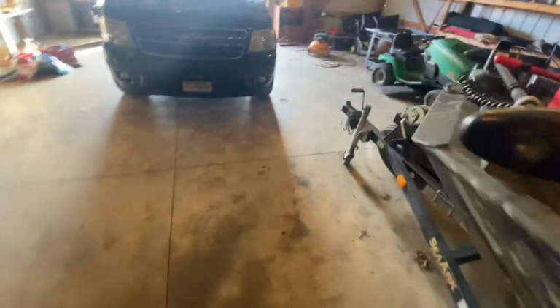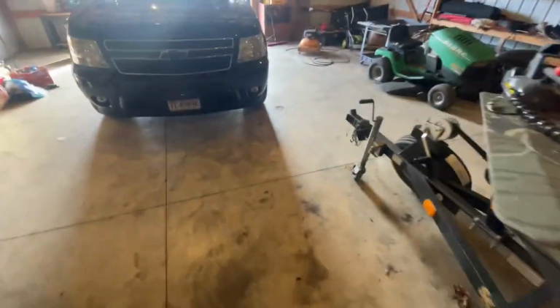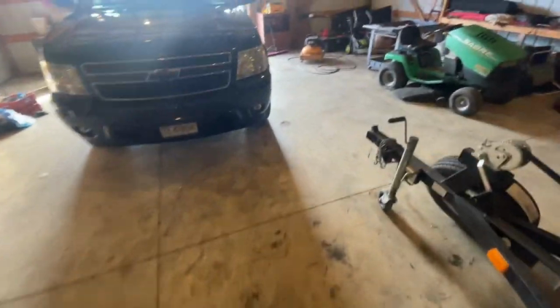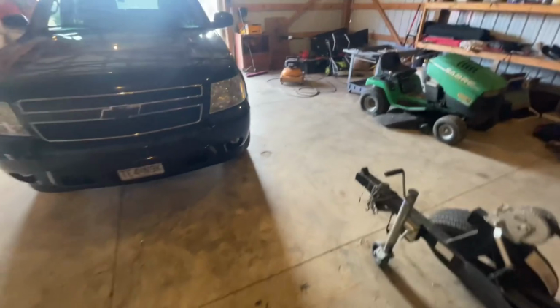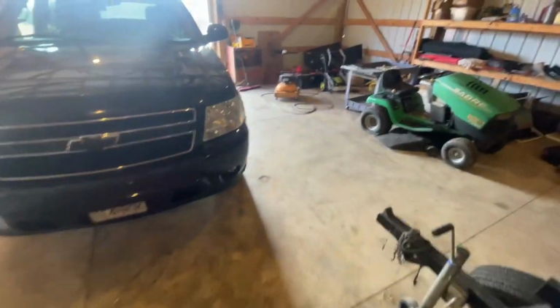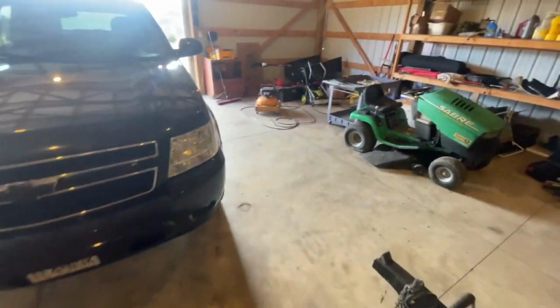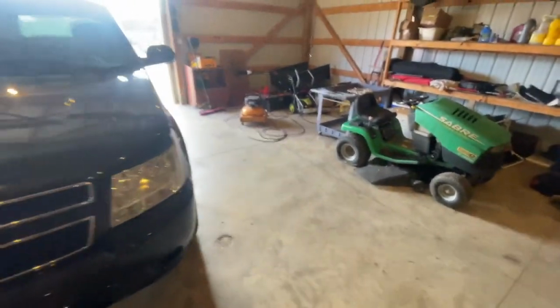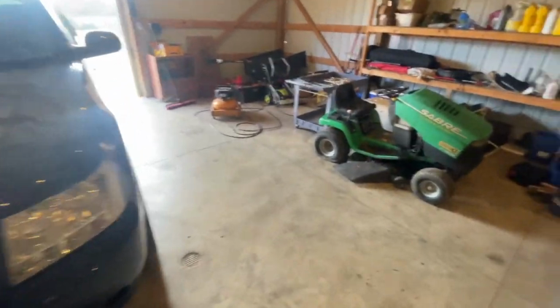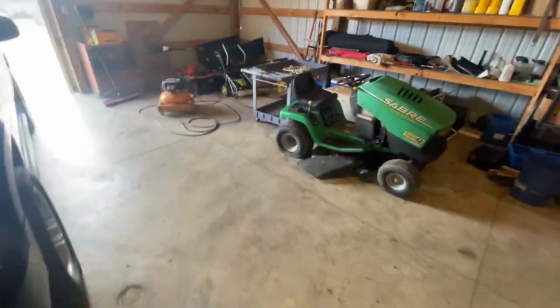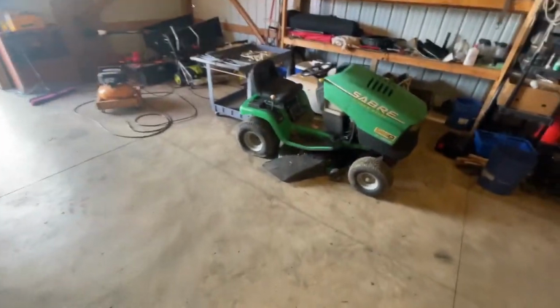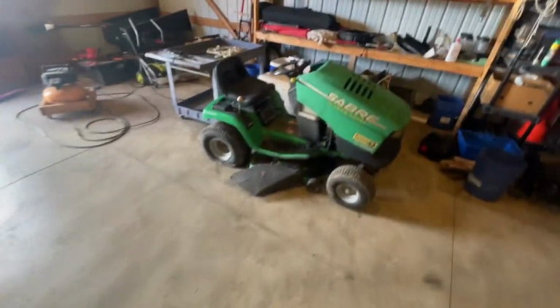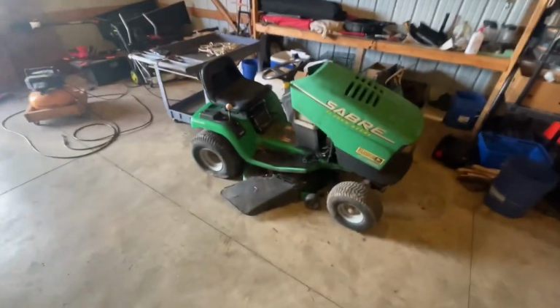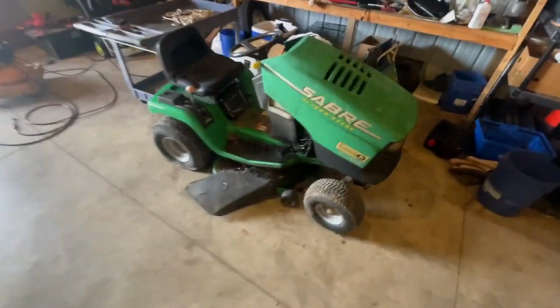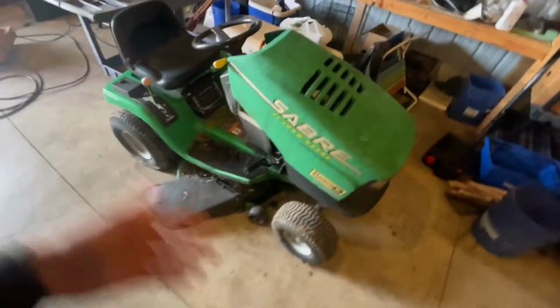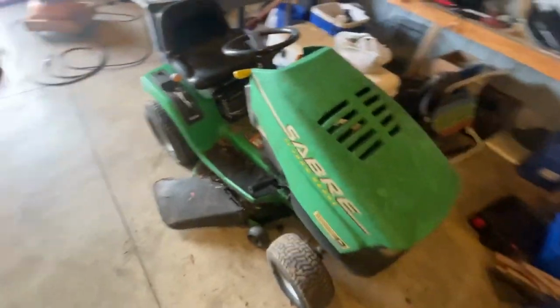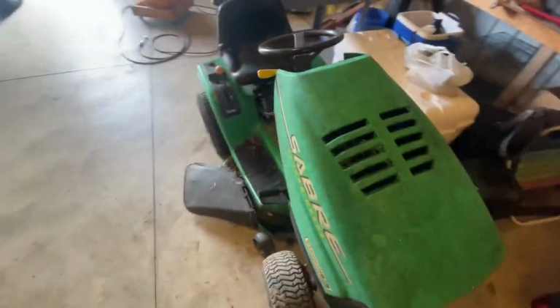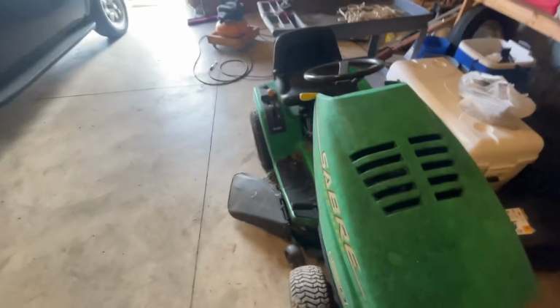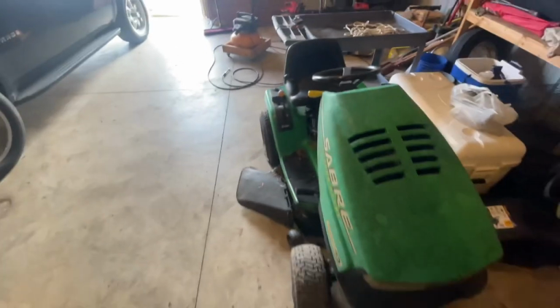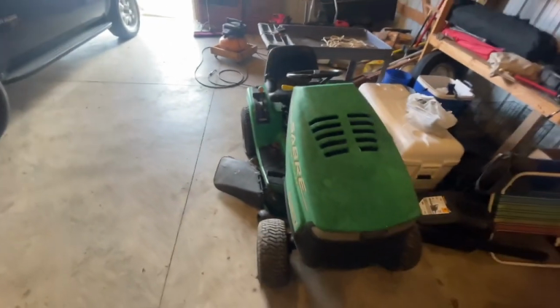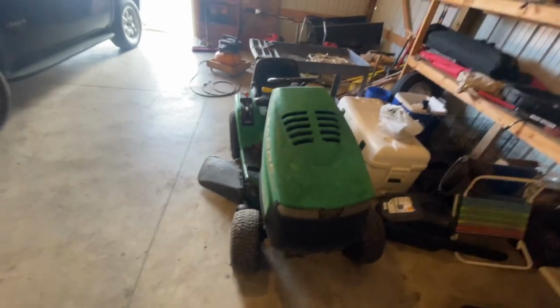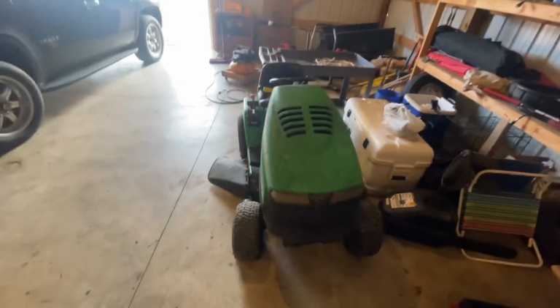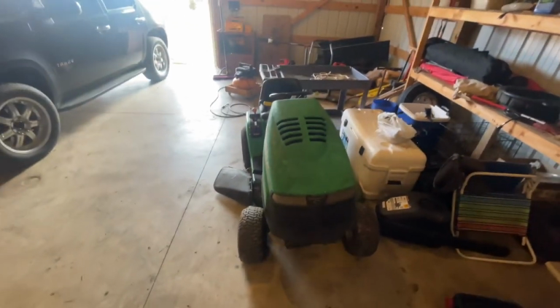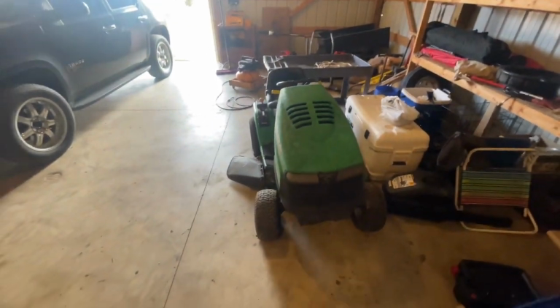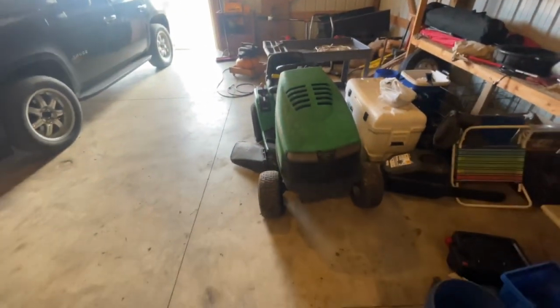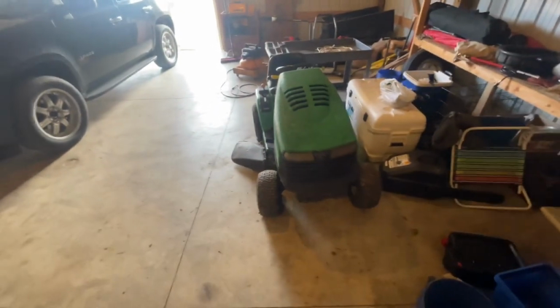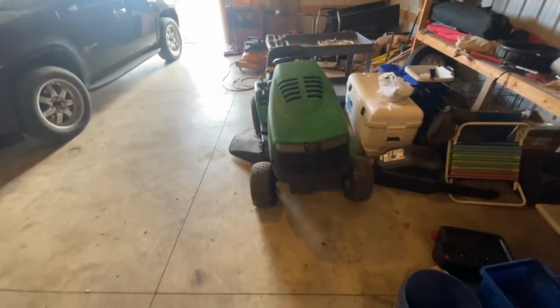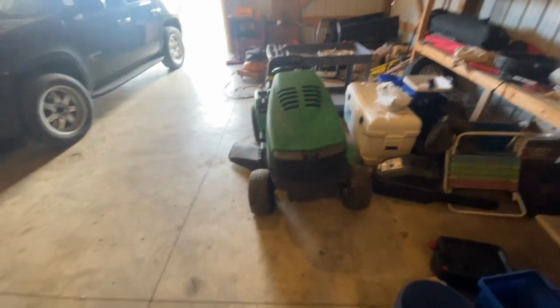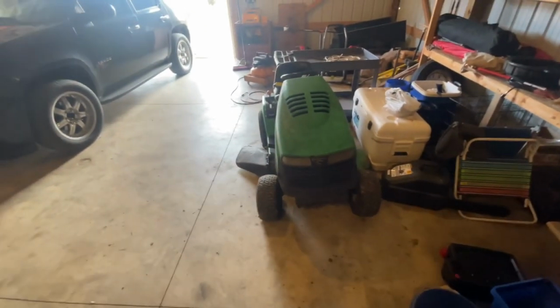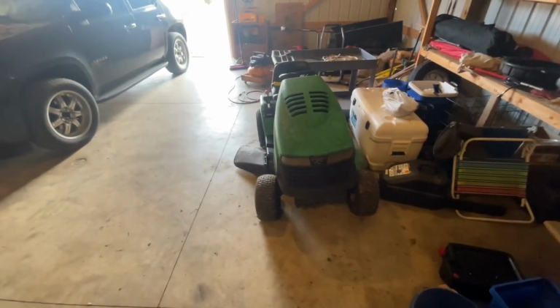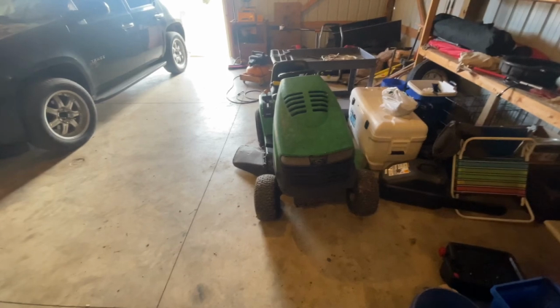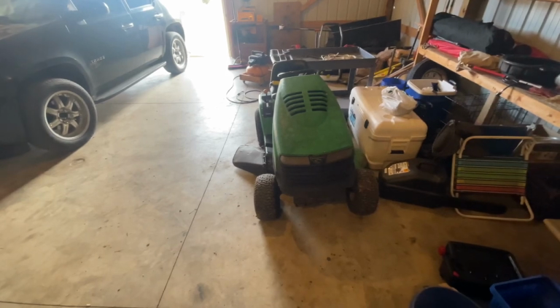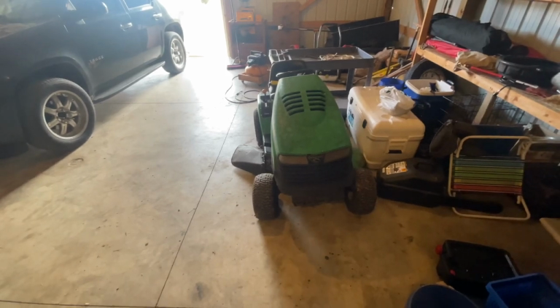So the first mower I picked up was free. It was from a guy I work with. I told him I was wanting to do this and he said he had a free mower I could get, so I went and got it. But it does not run — the wiring was all messed up and everything — so I stripped it down and was trying to get an idea of what I wanted to do exactly.